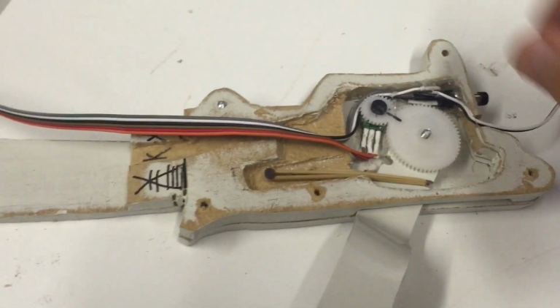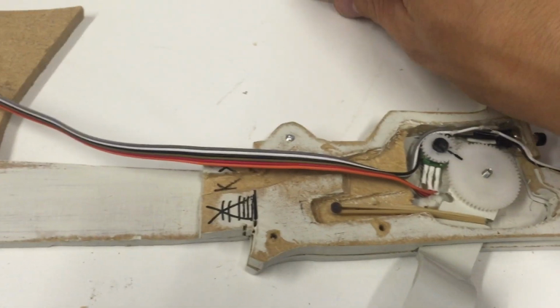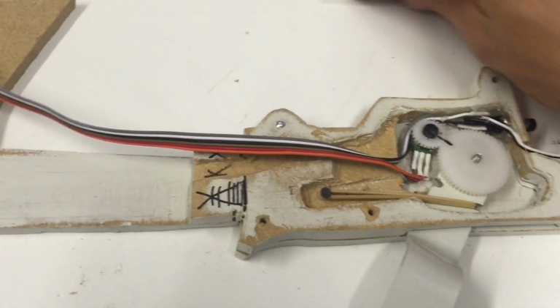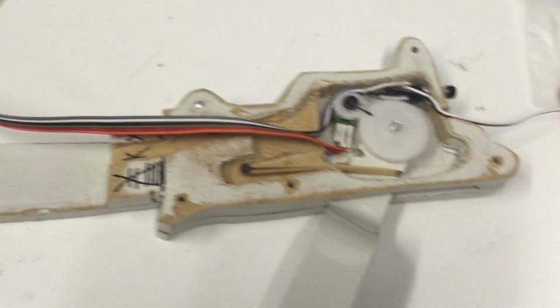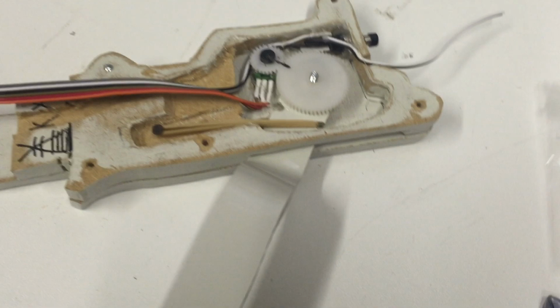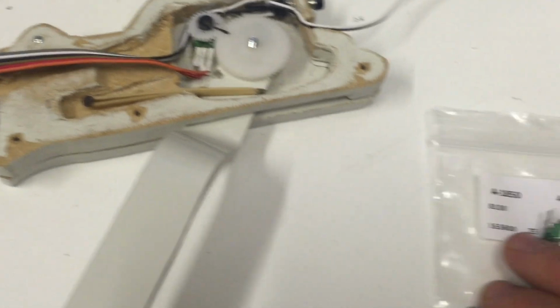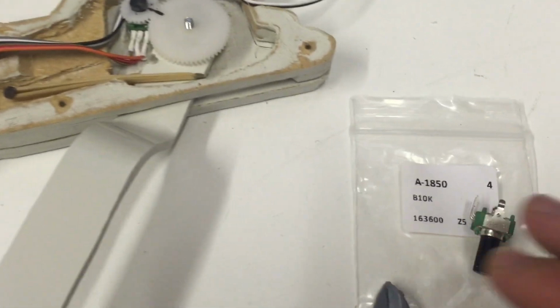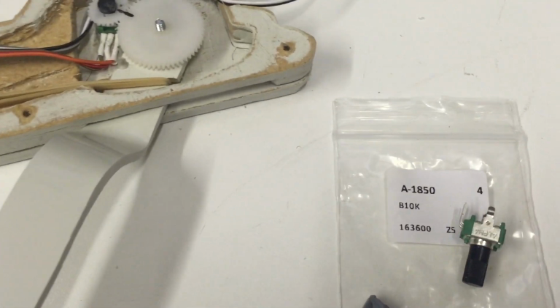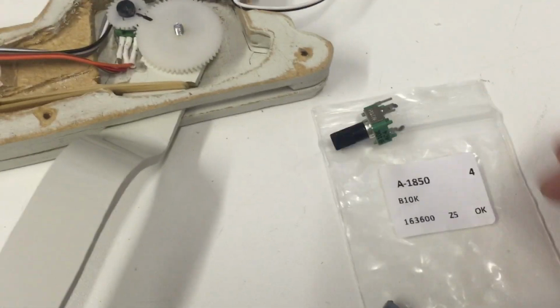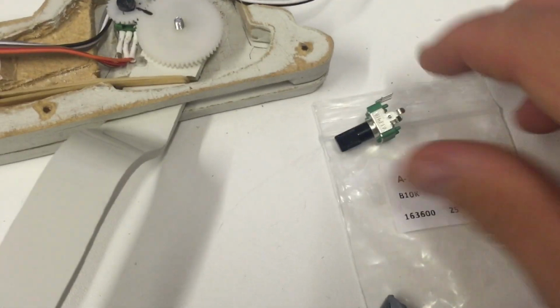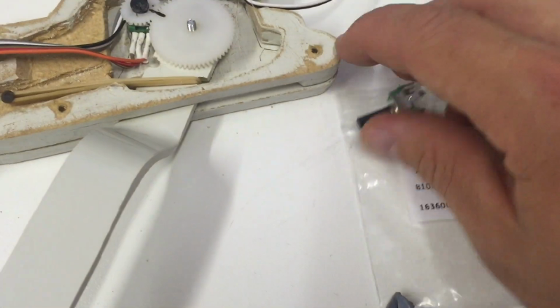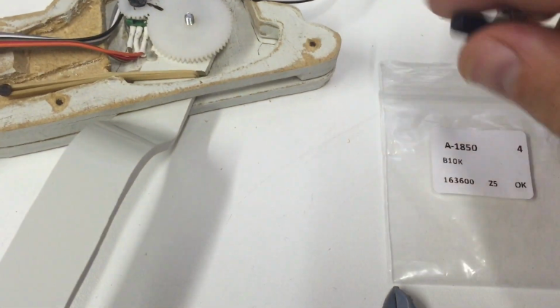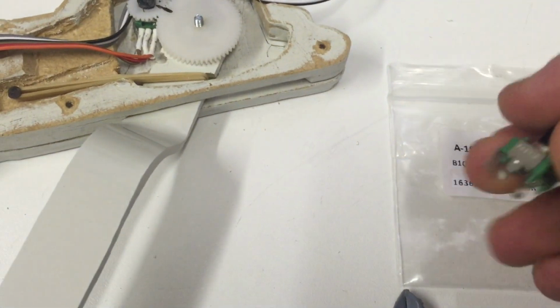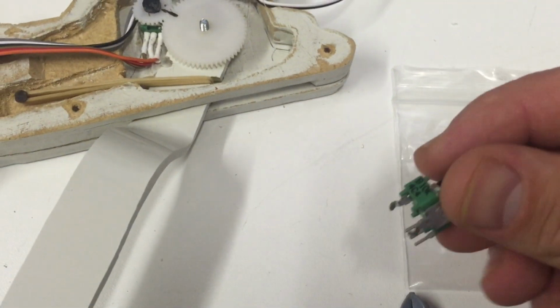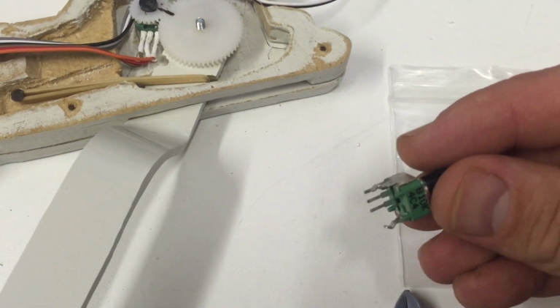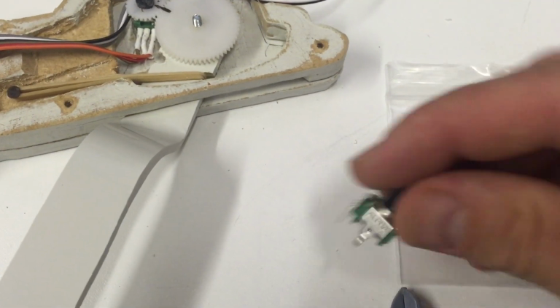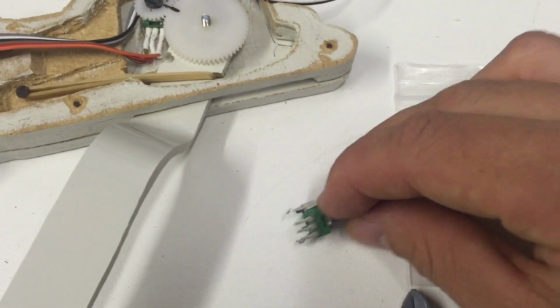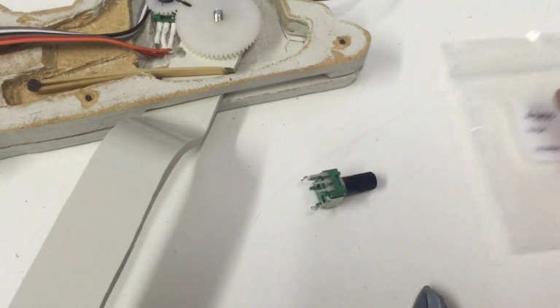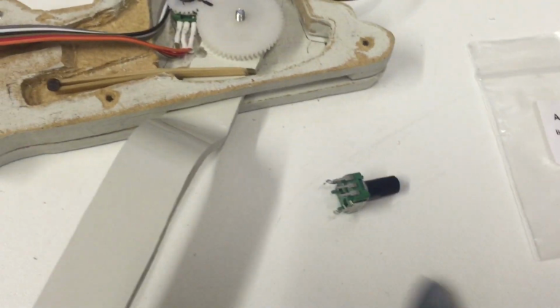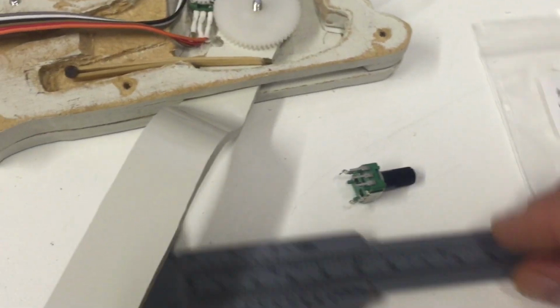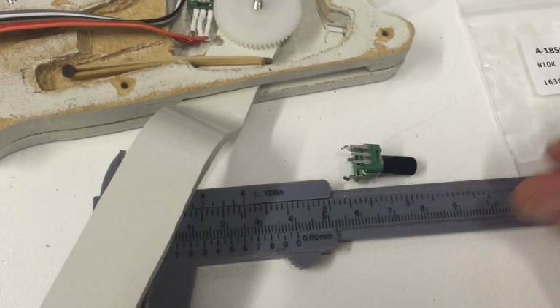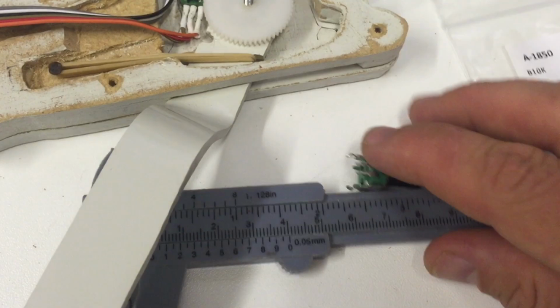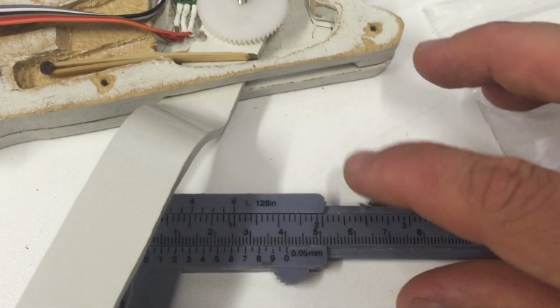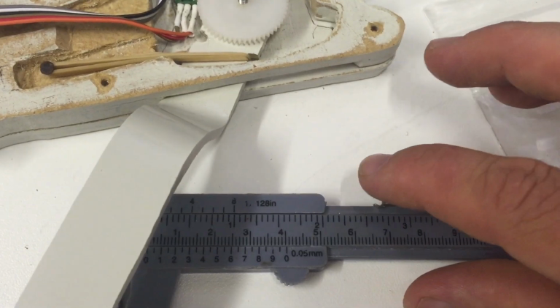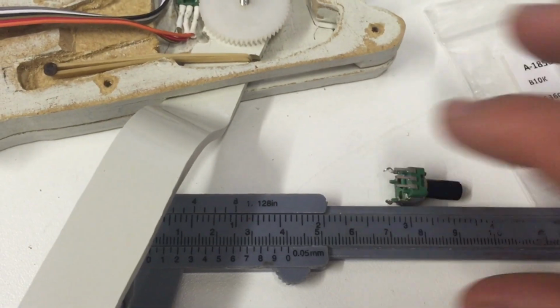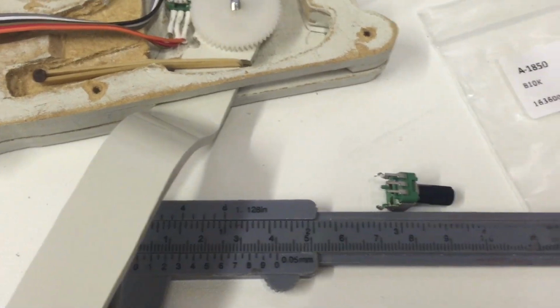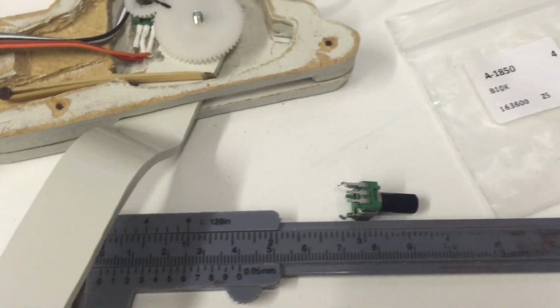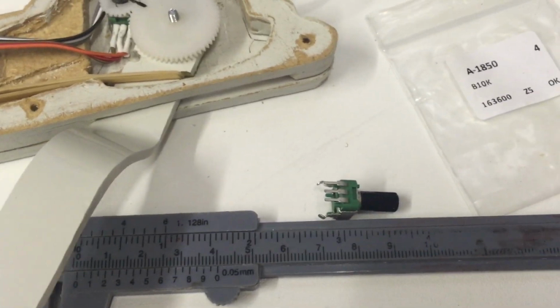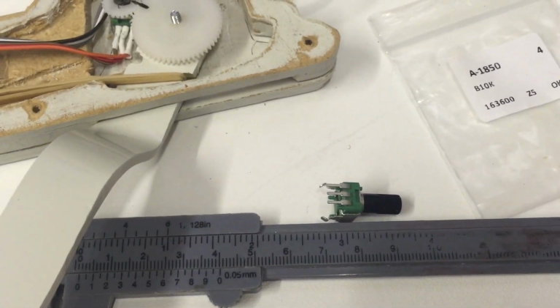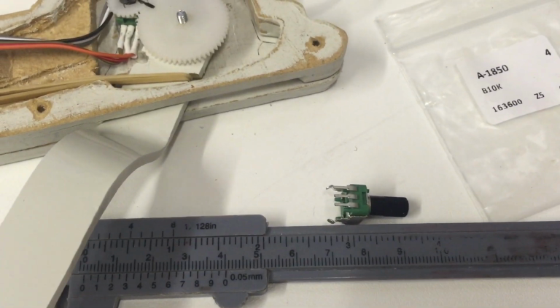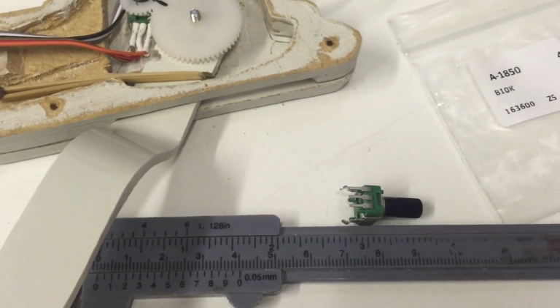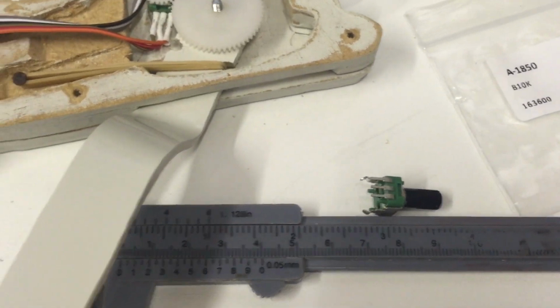I've used a potentiometer like this small thing. I just have a ruler here so you can see it's actually not very big. You can find them on eBay.